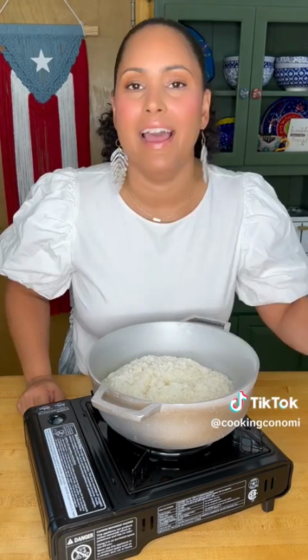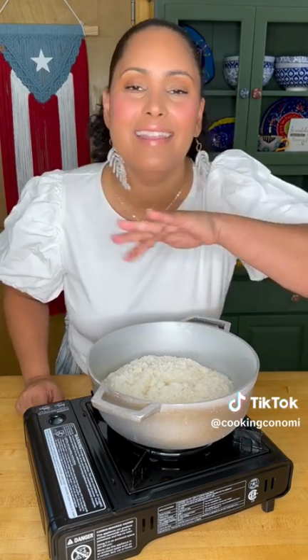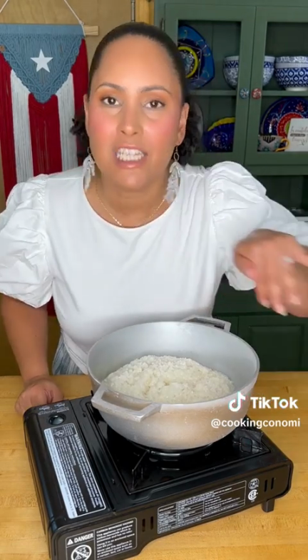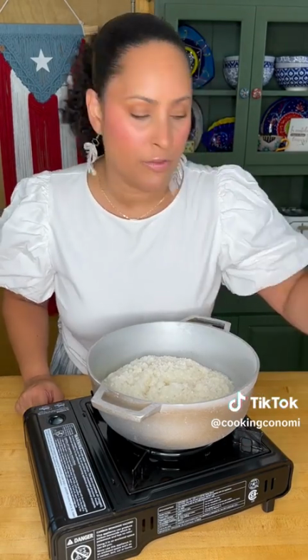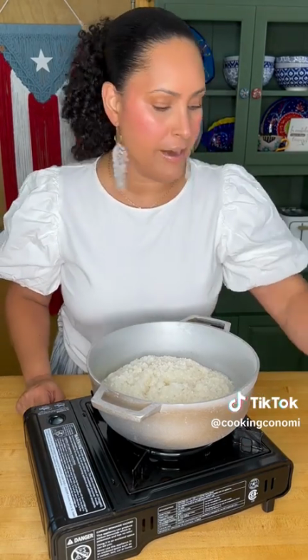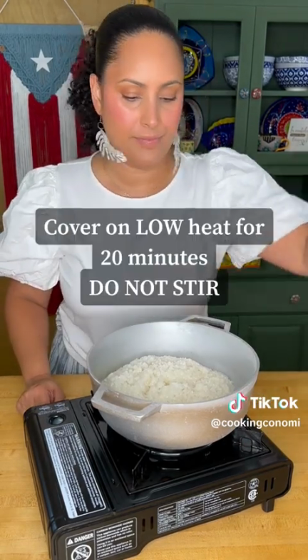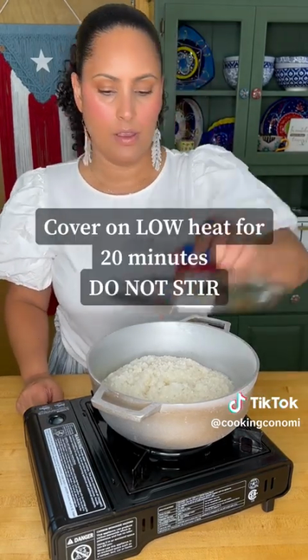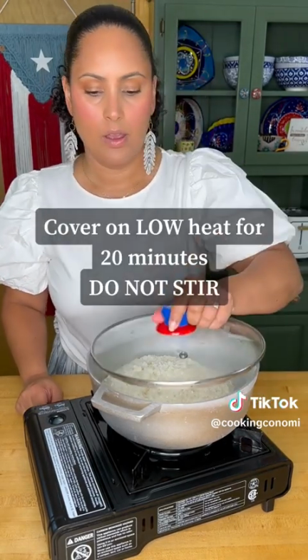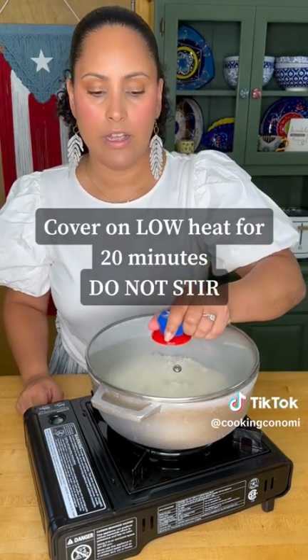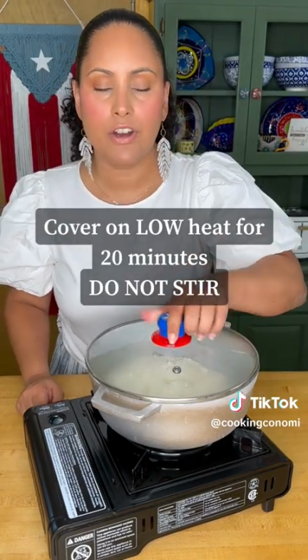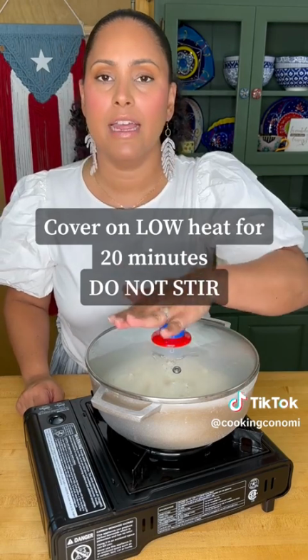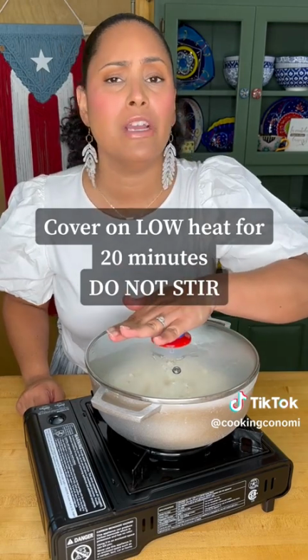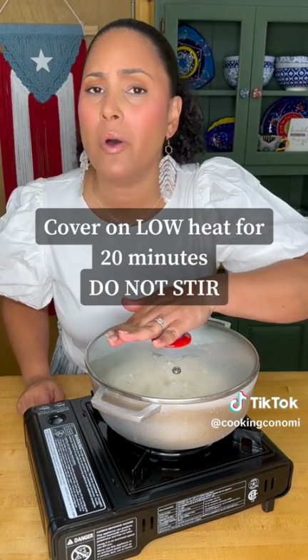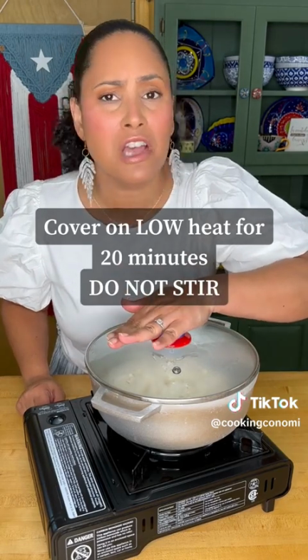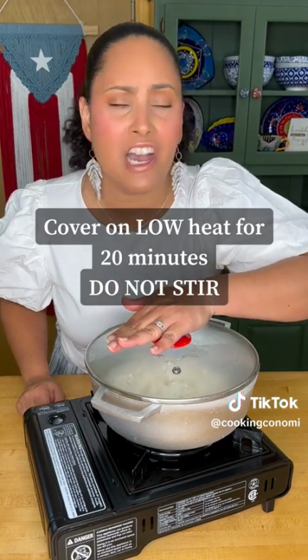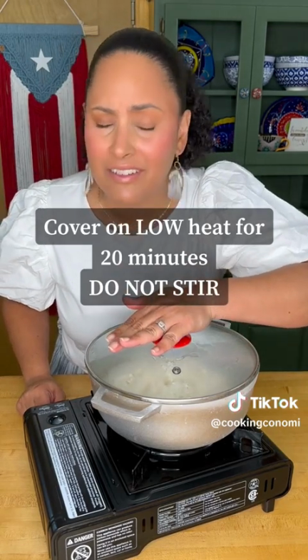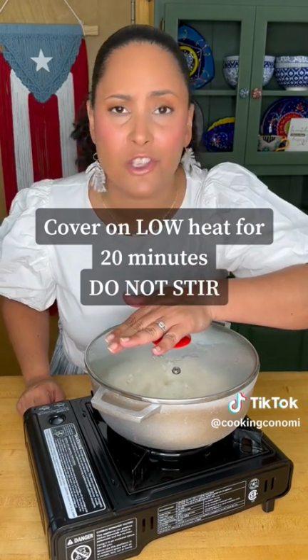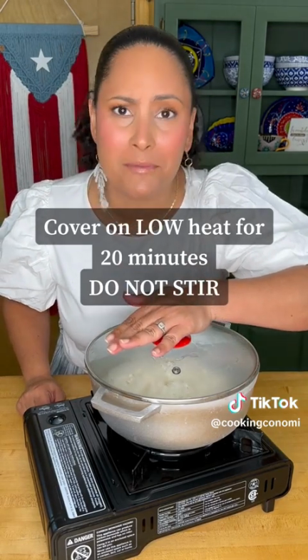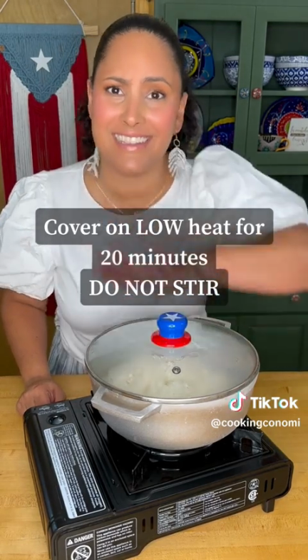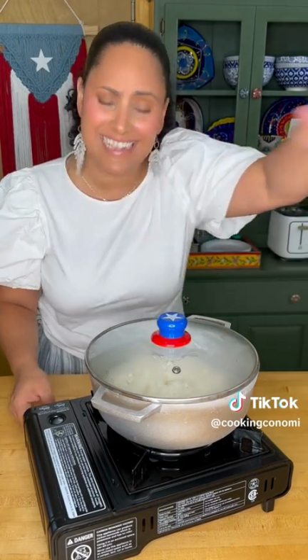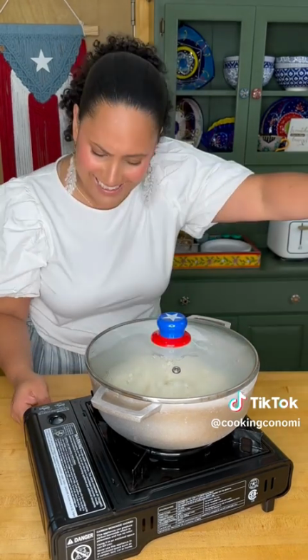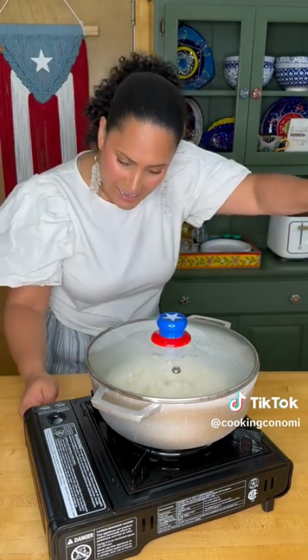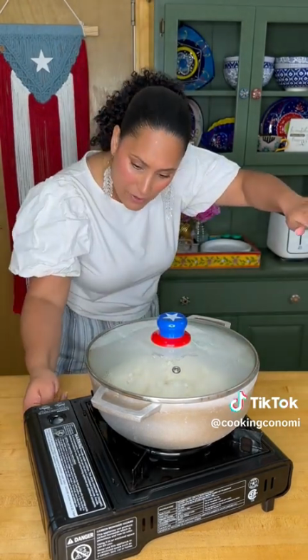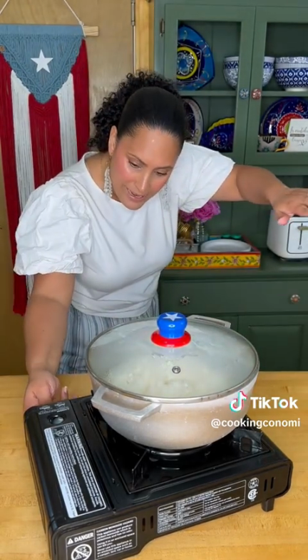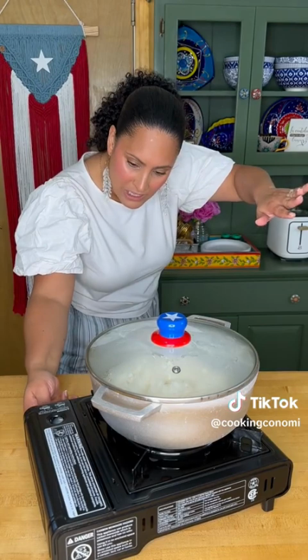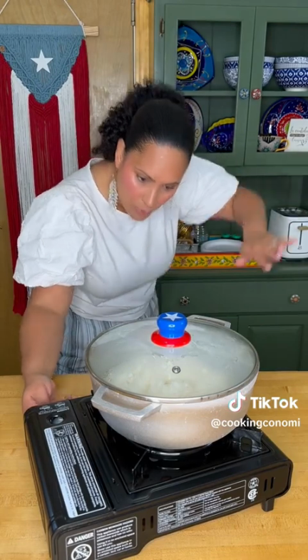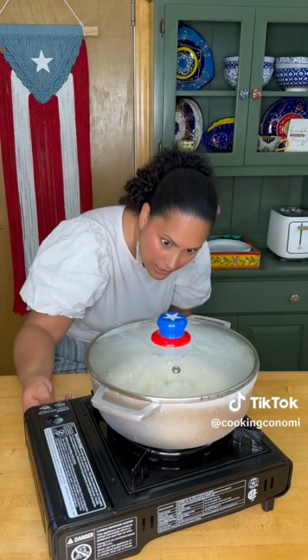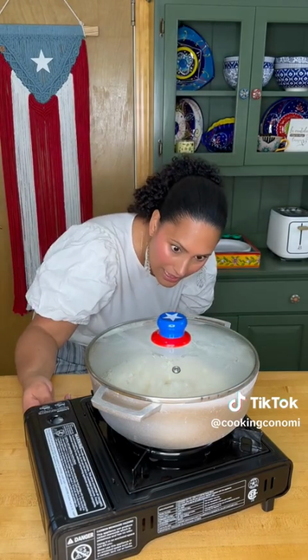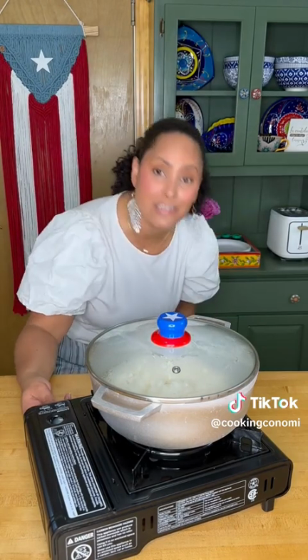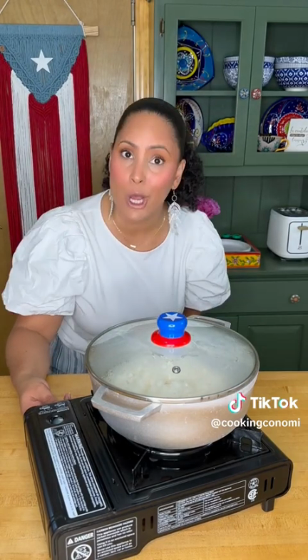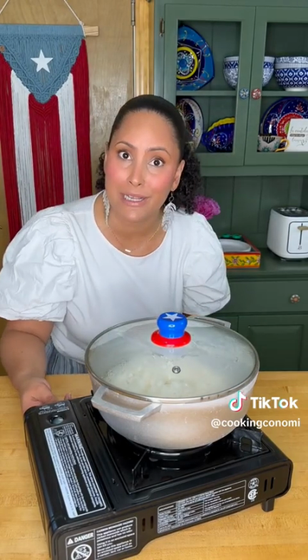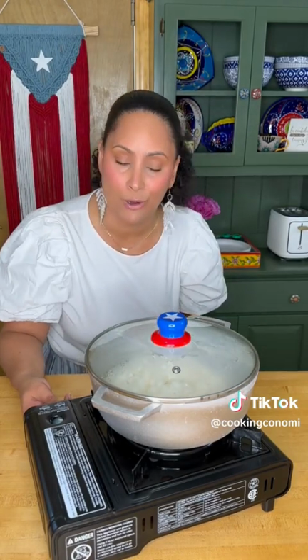And this is the beautiful part. We cover, and we don't touch again for 20 minutes. That's it. And we bring it to low — as low as it goes.